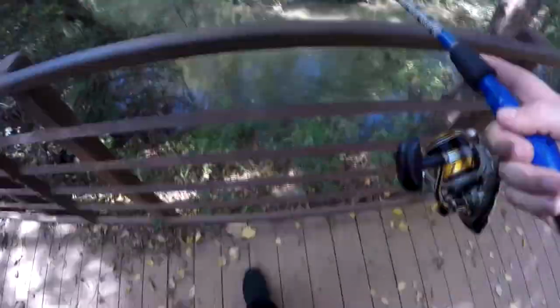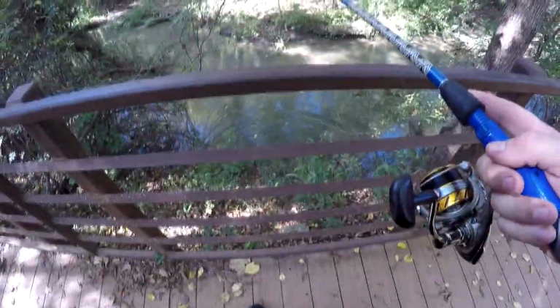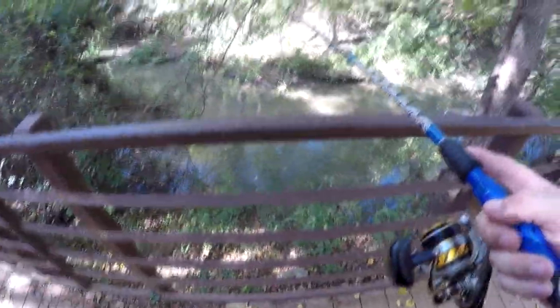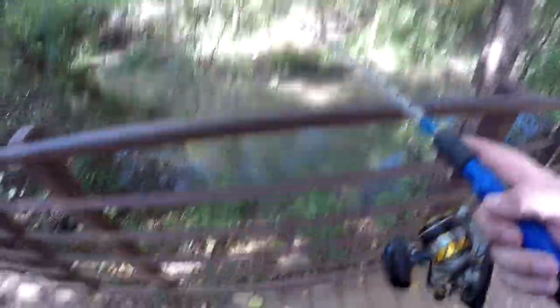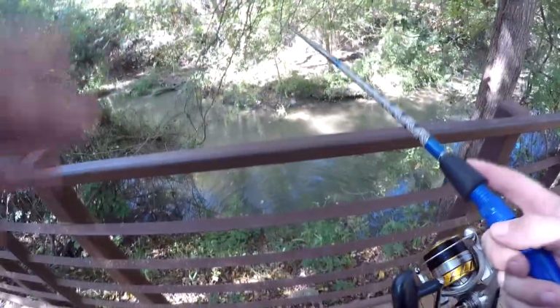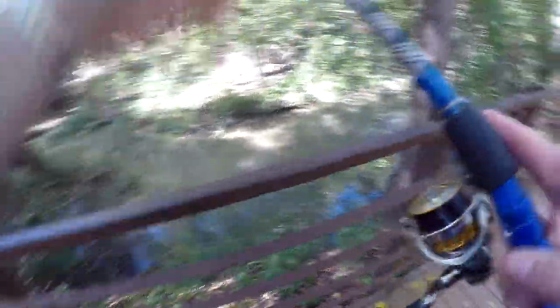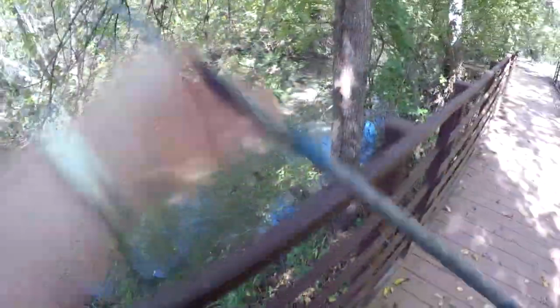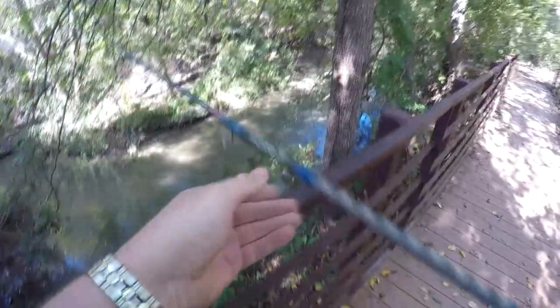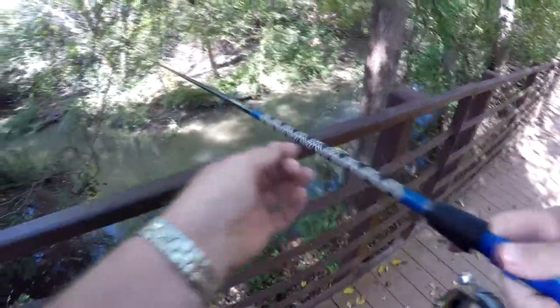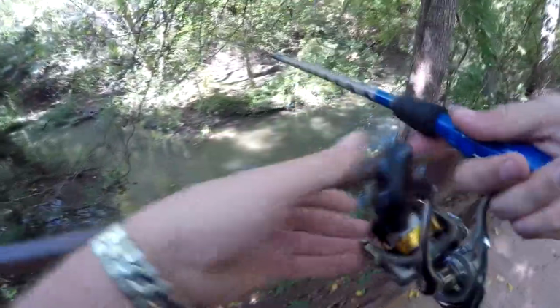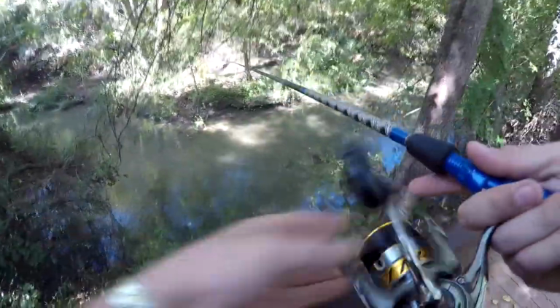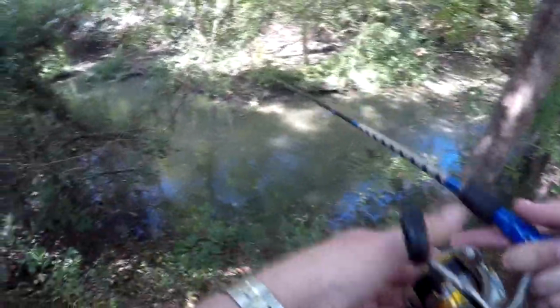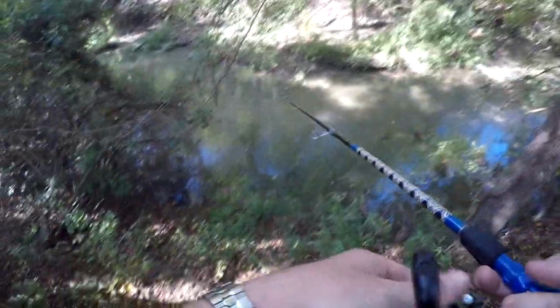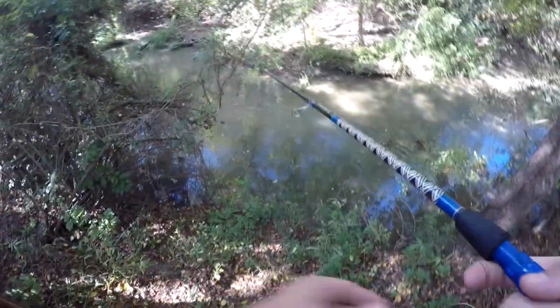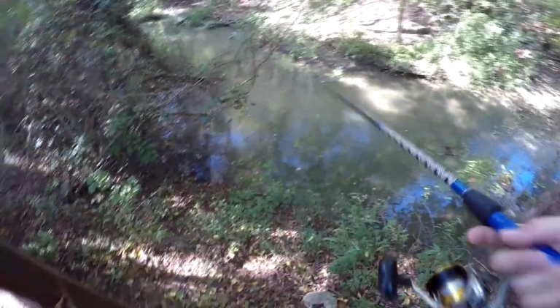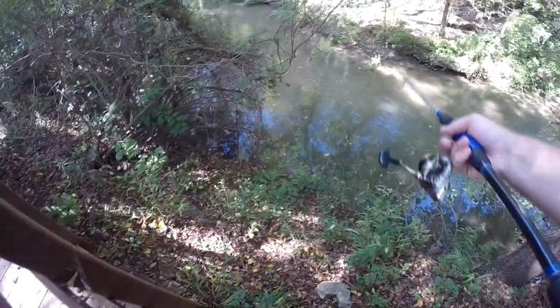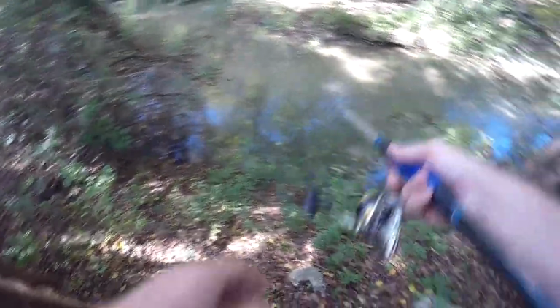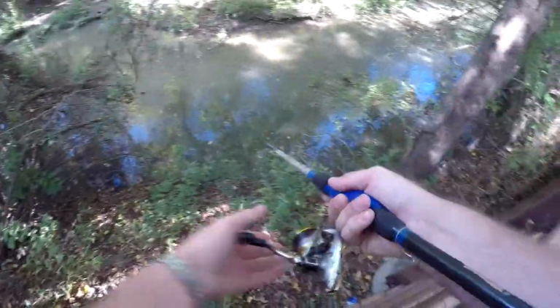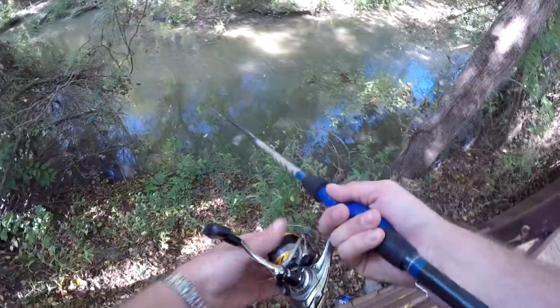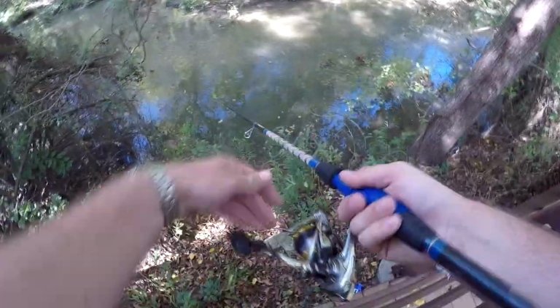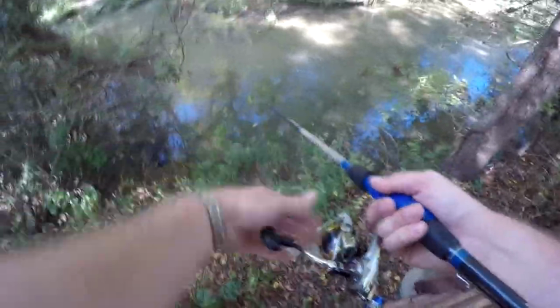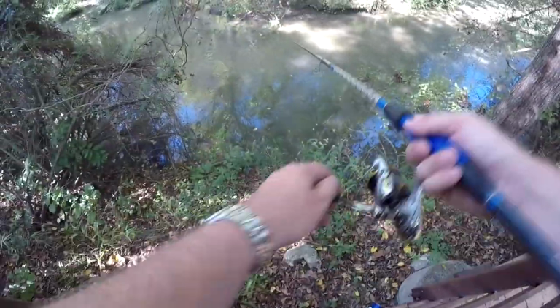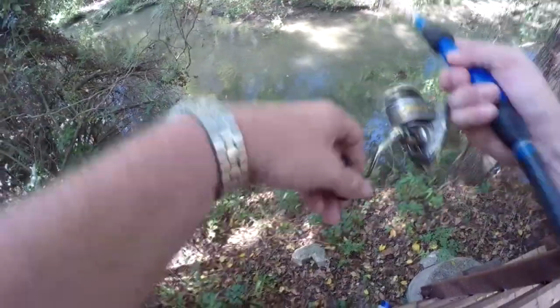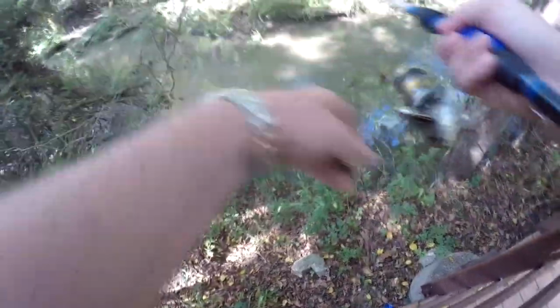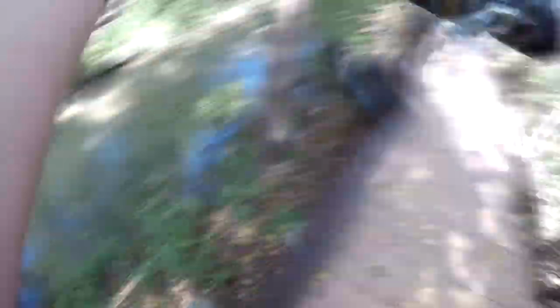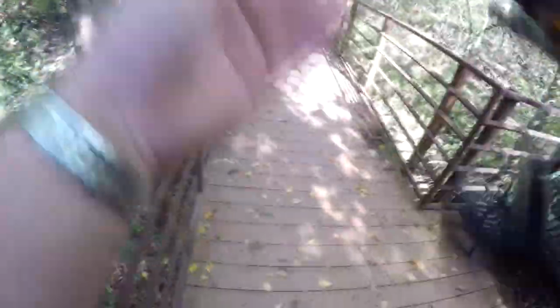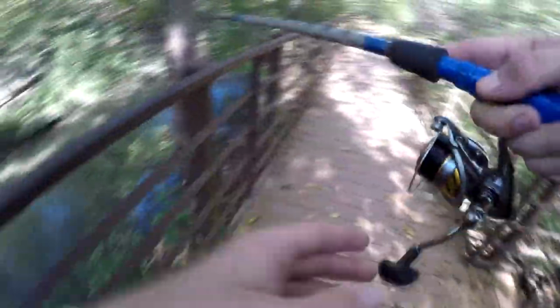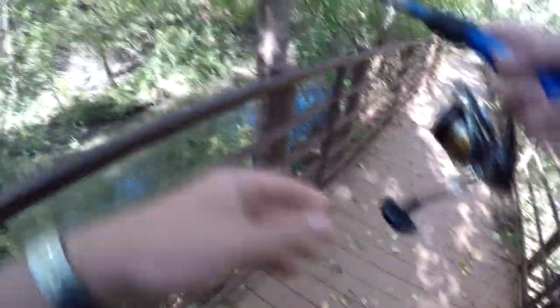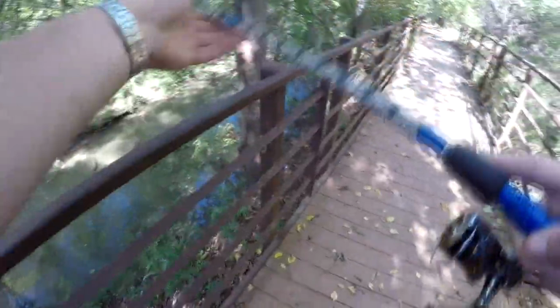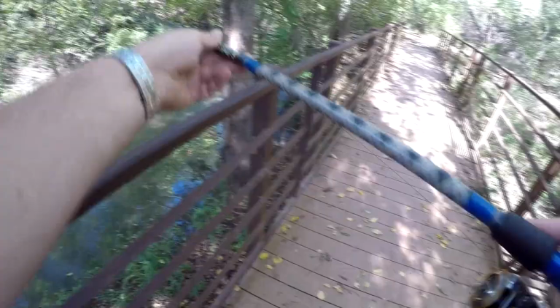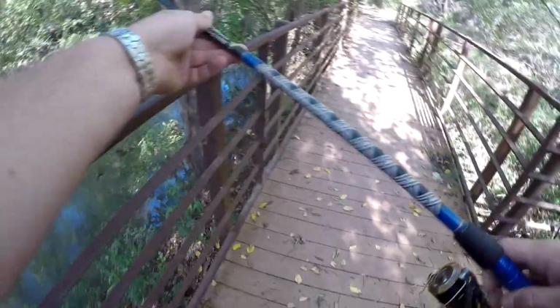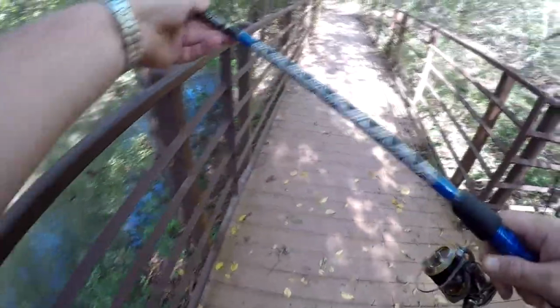The camera probably did not see that — that was probably about a one-pound bass. I had my camera pointed up unfortunately. Oh, there's another one — sunfish blew up on it as soon as it hit.